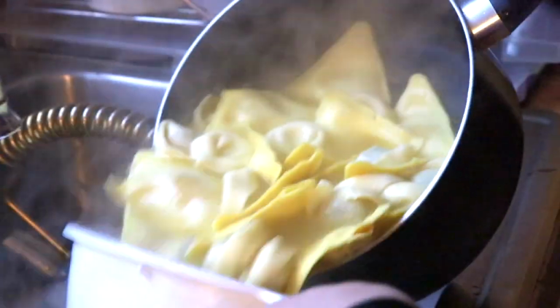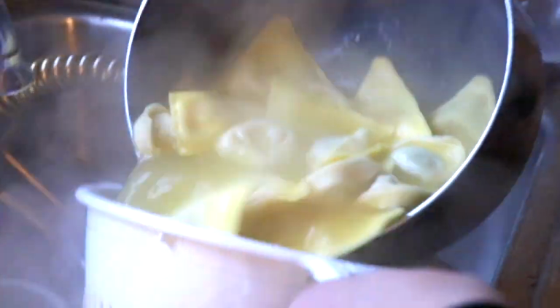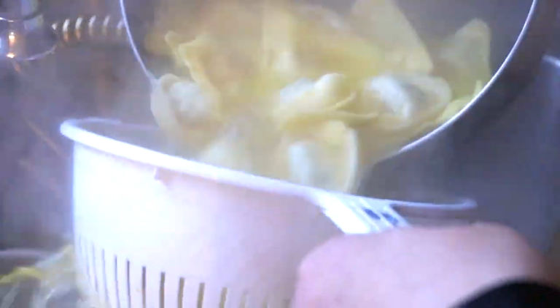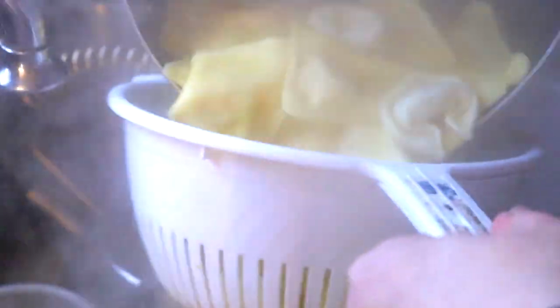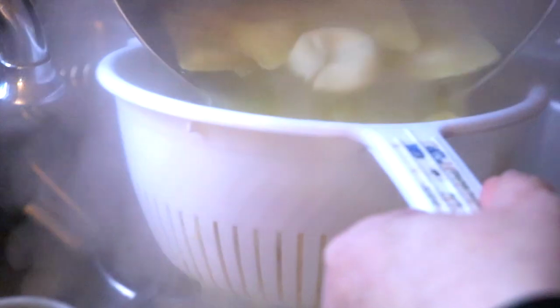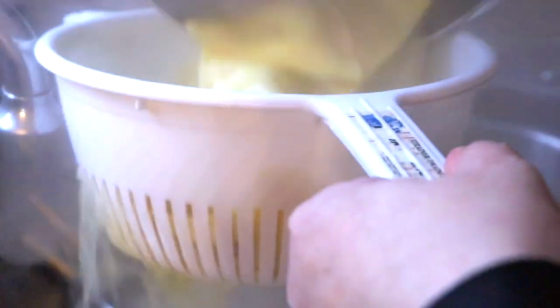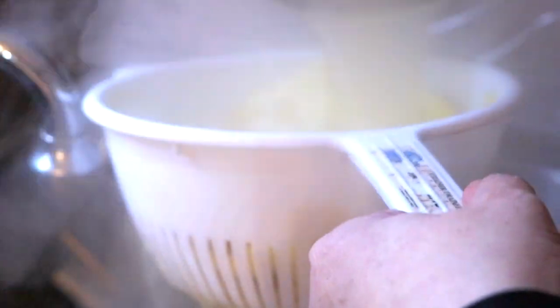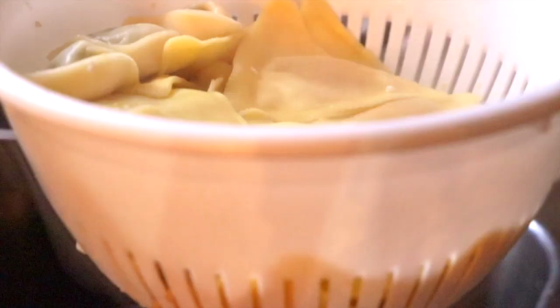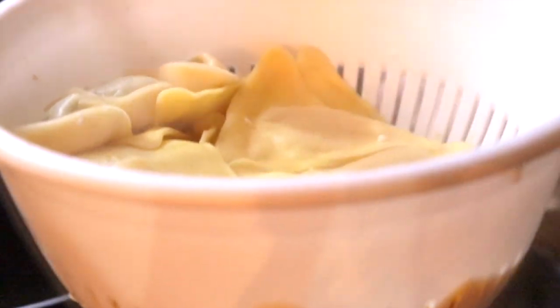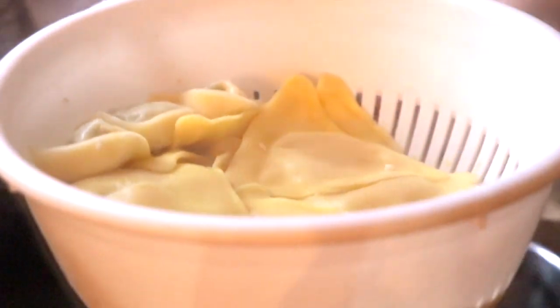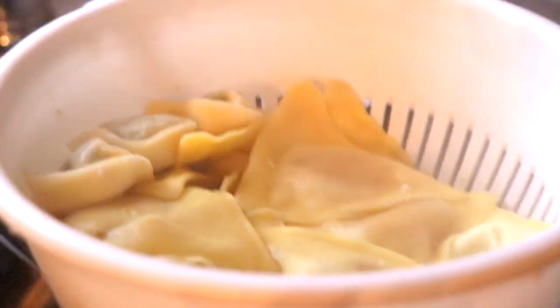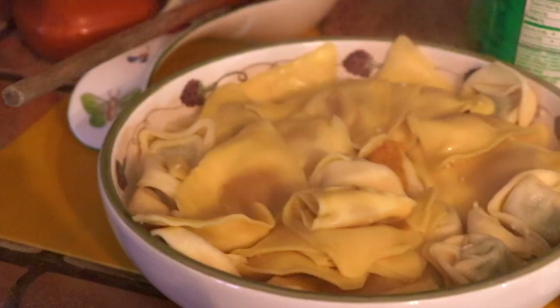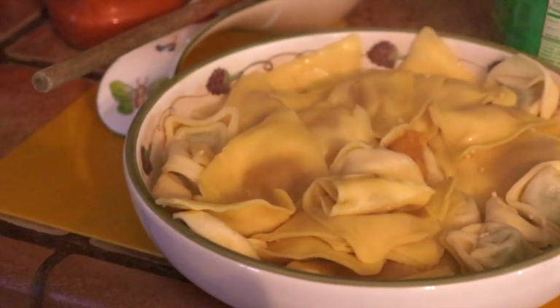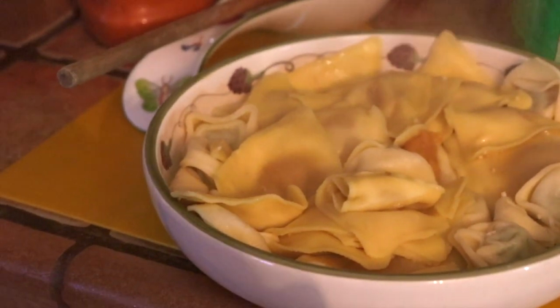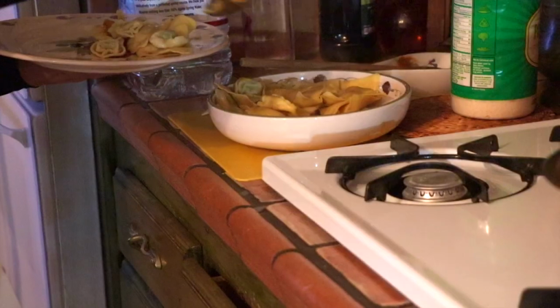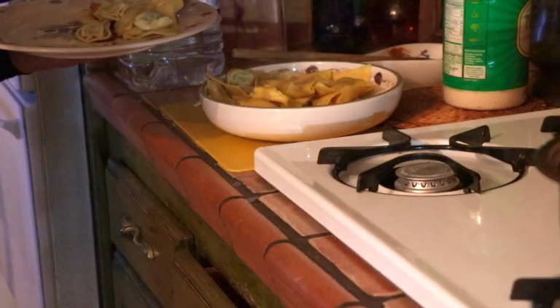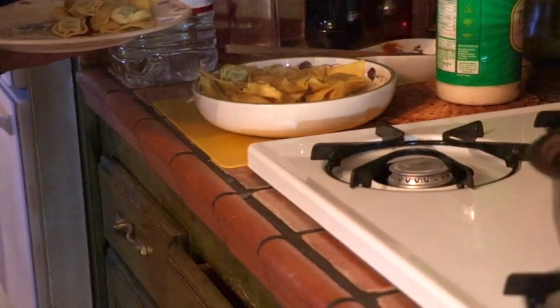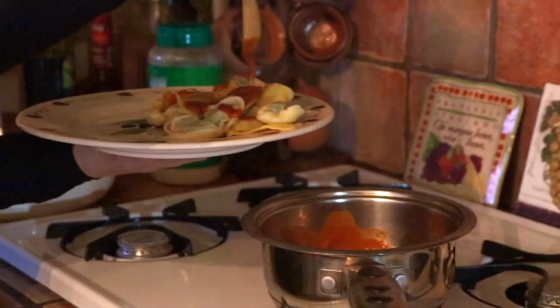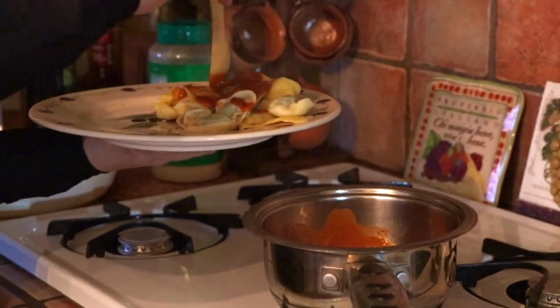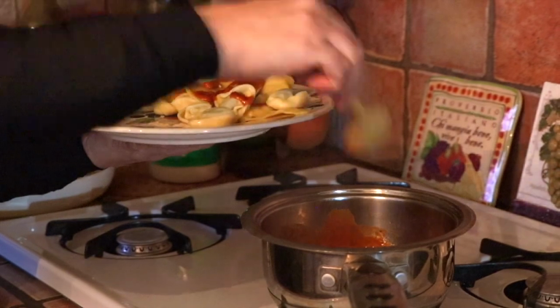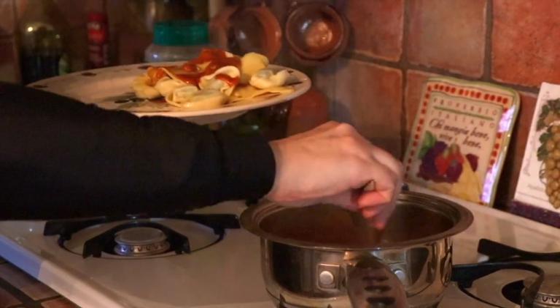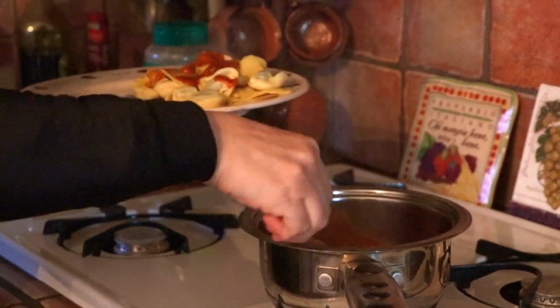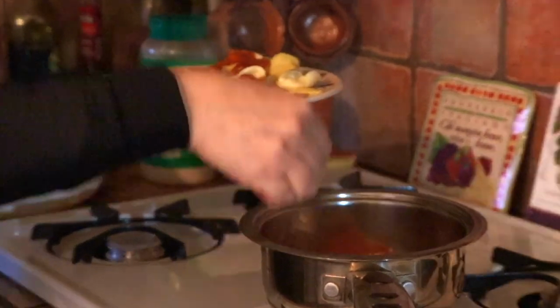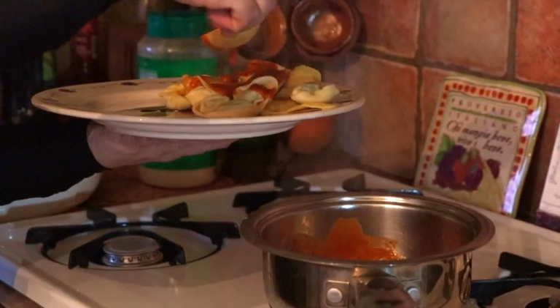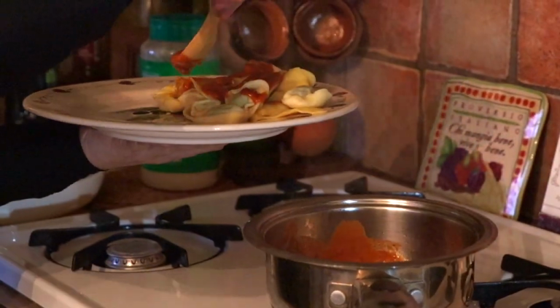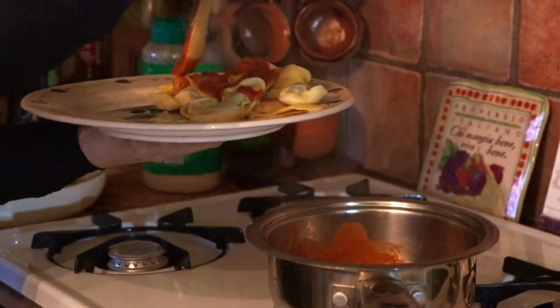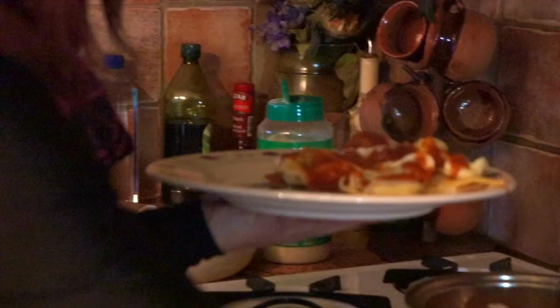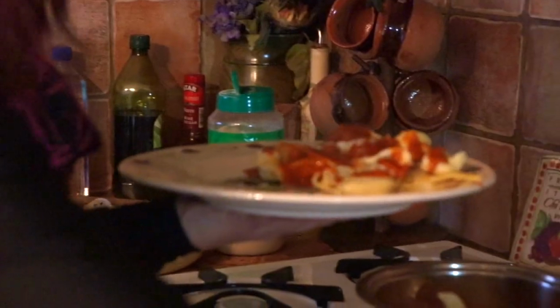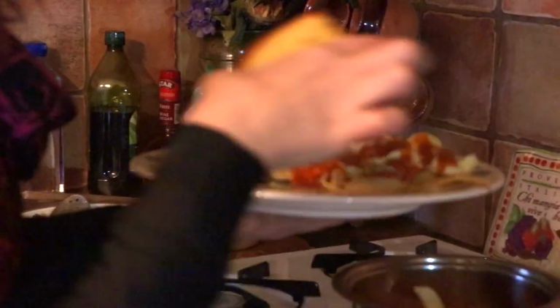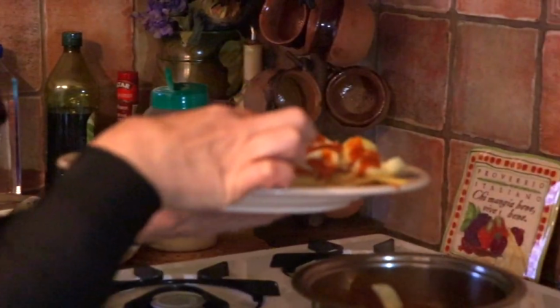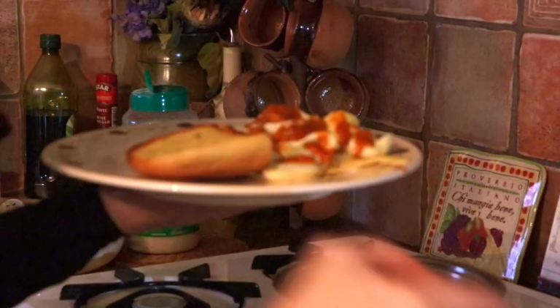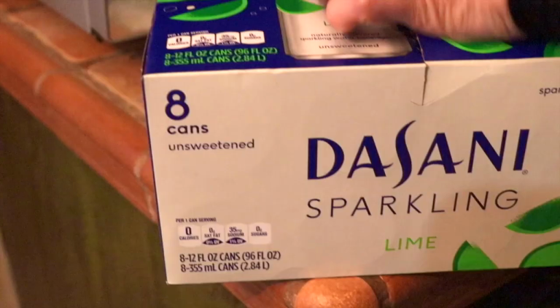The best part is to serve yourself — we put pasta on the plate, poured the sauce on top, and paired it with the garlic bread, salad, and some sparkling water.